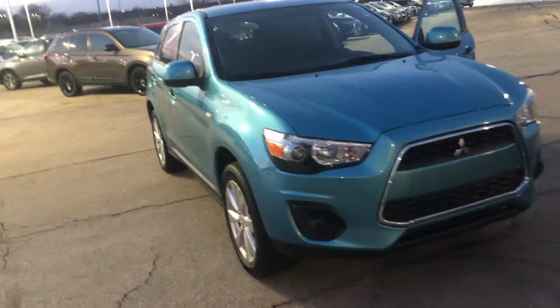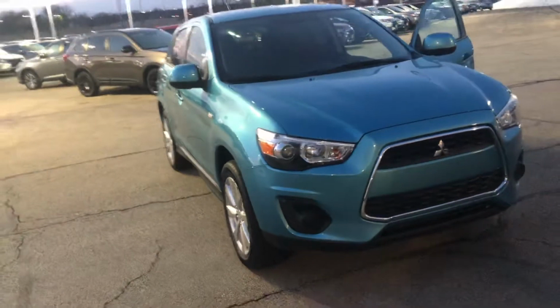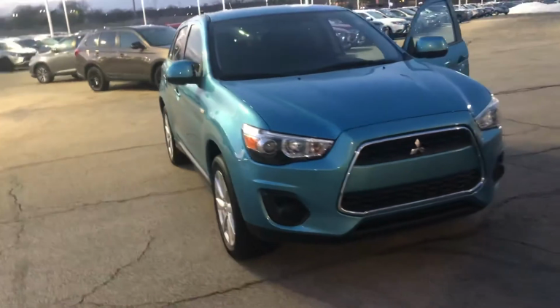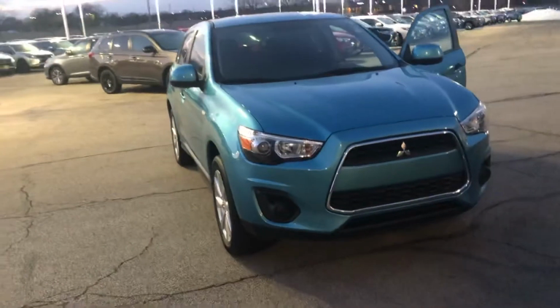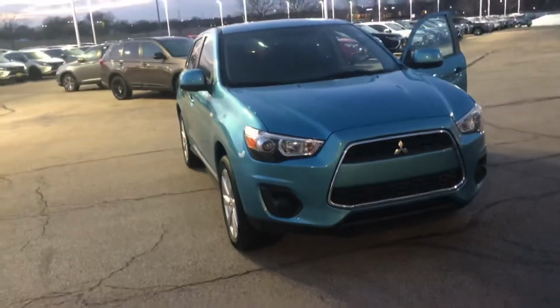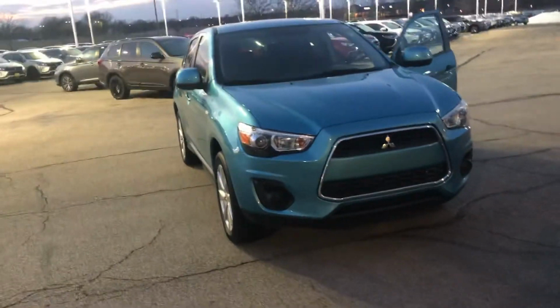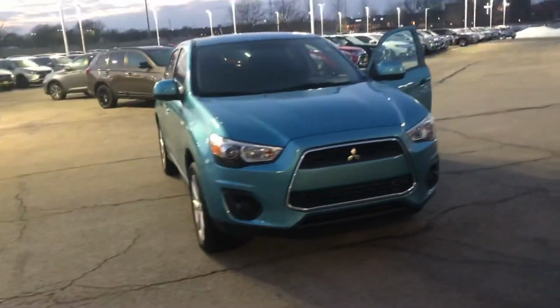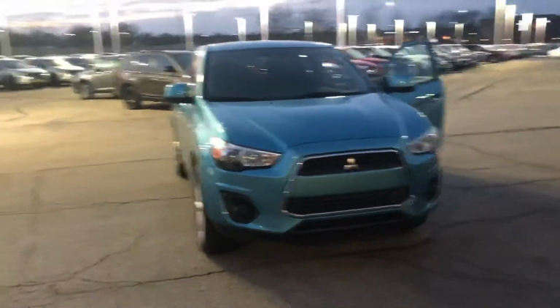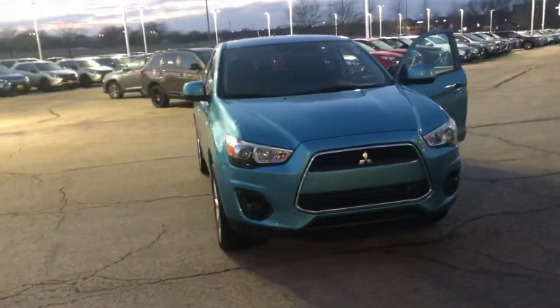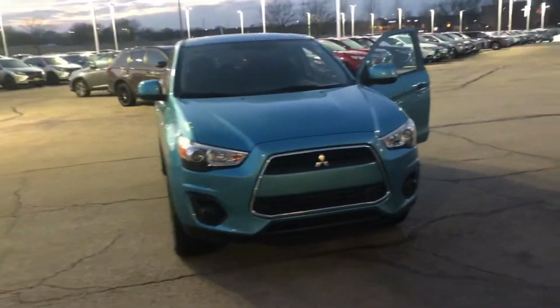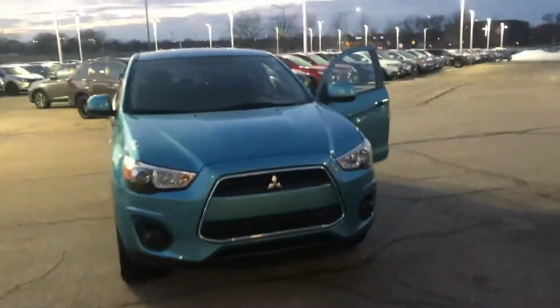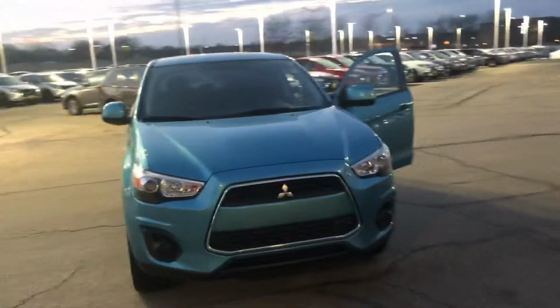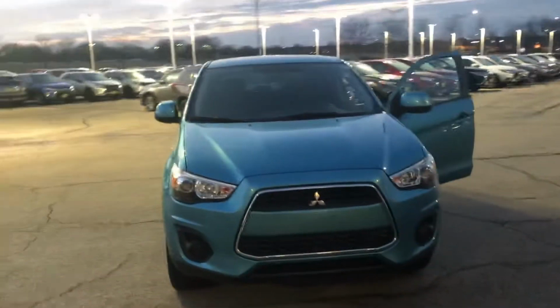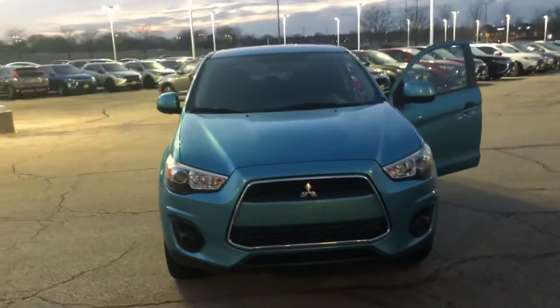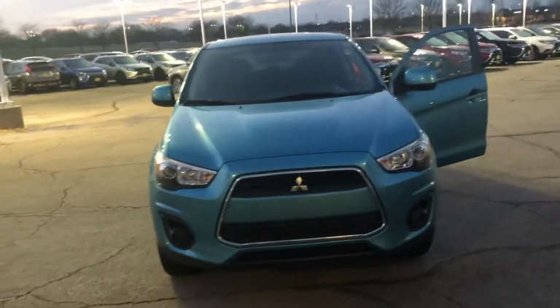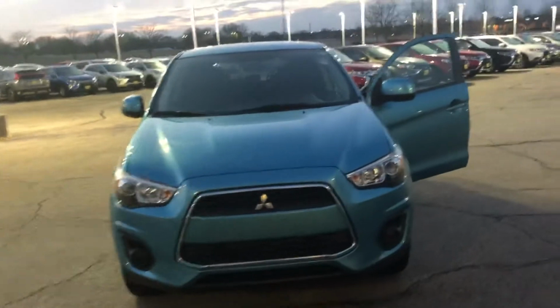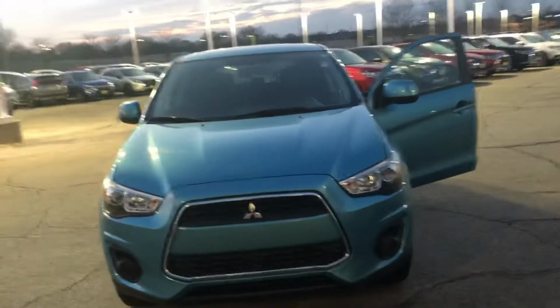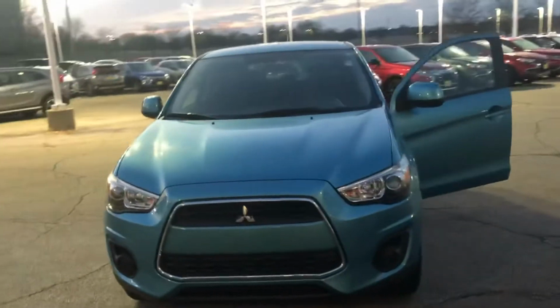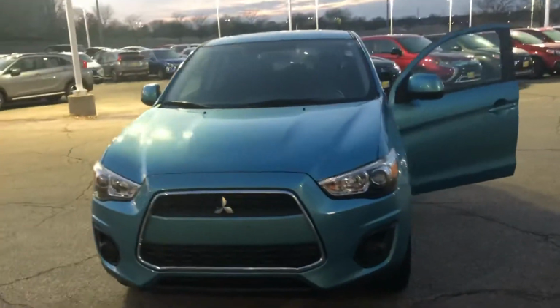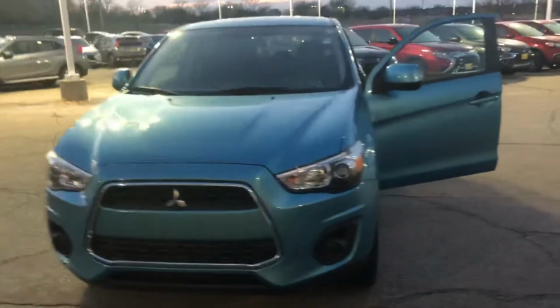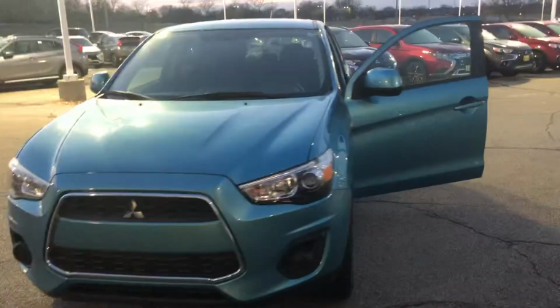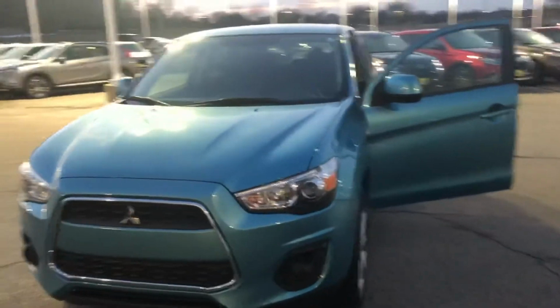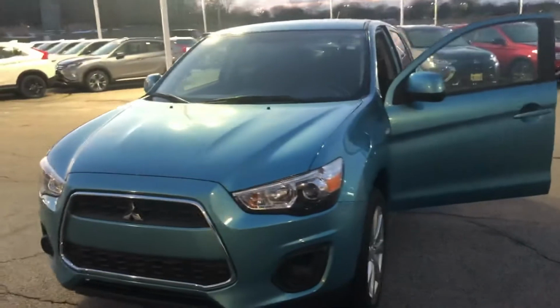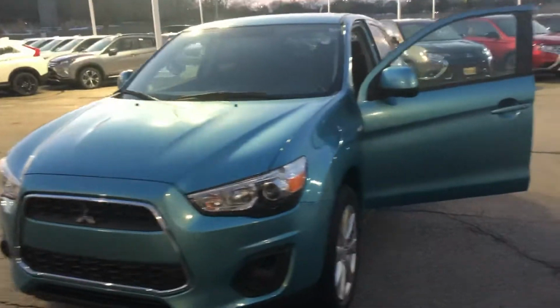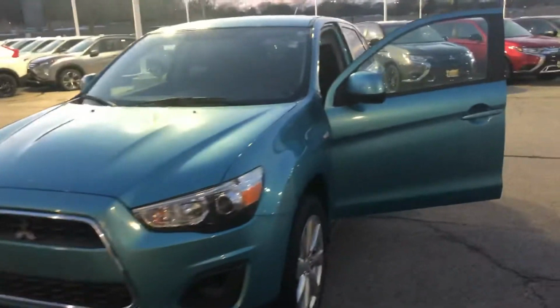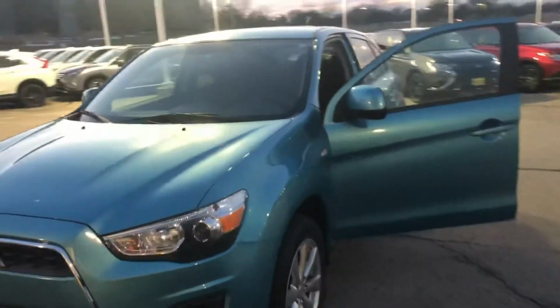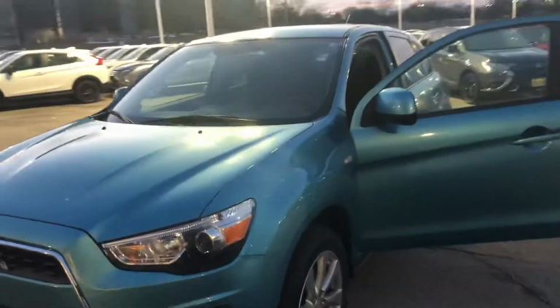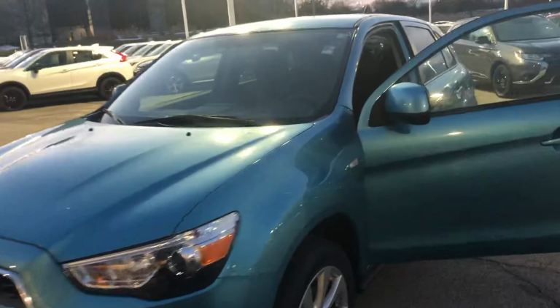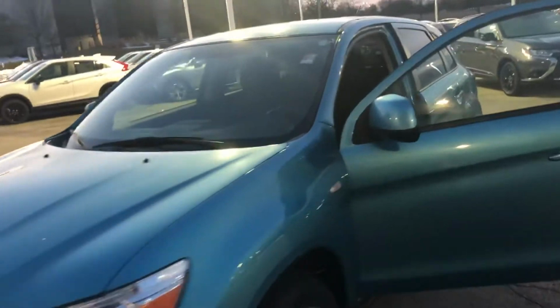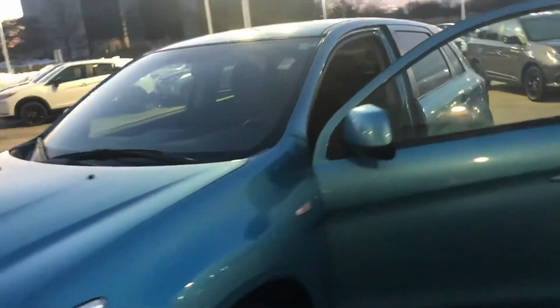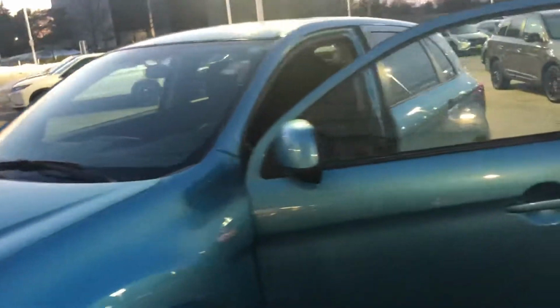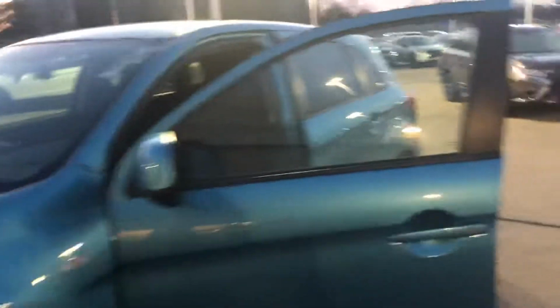Hey, it's Jaden over here at Max Madsen Mitsubishi. I've got the Laguna Blue Outlander Sport out for you now. I made the video of the red one earlier. It's a really nice car.